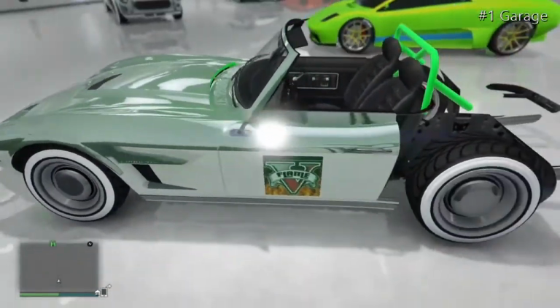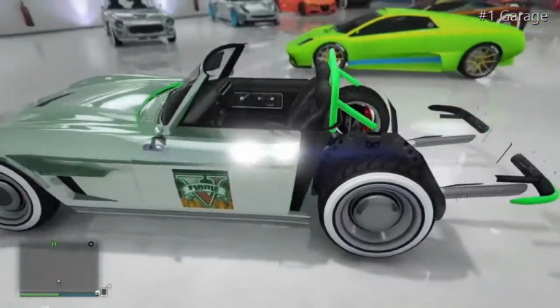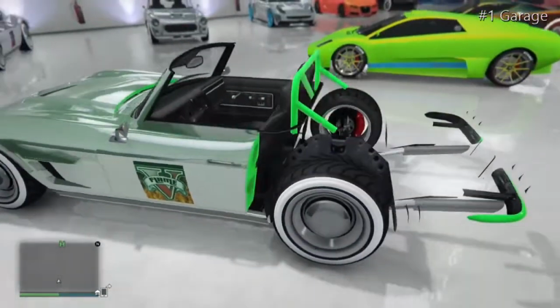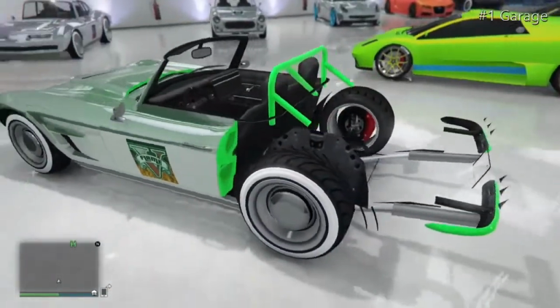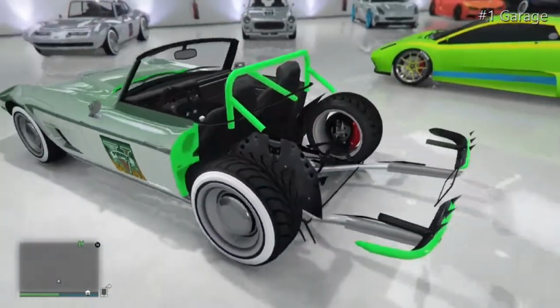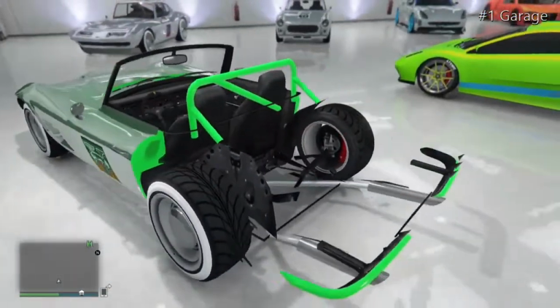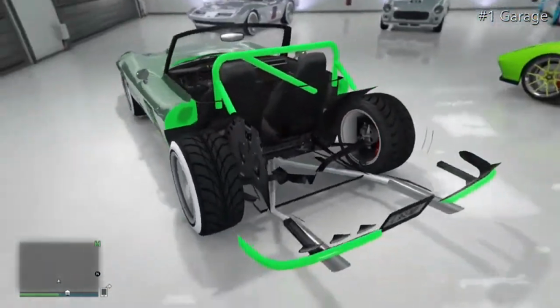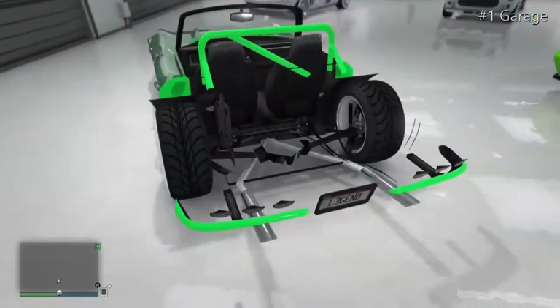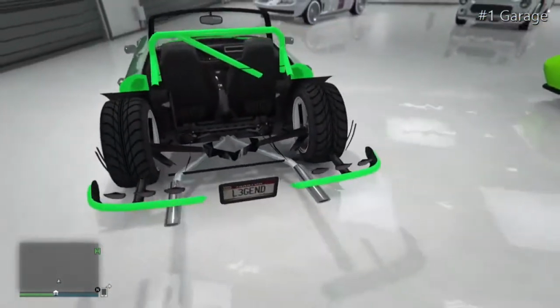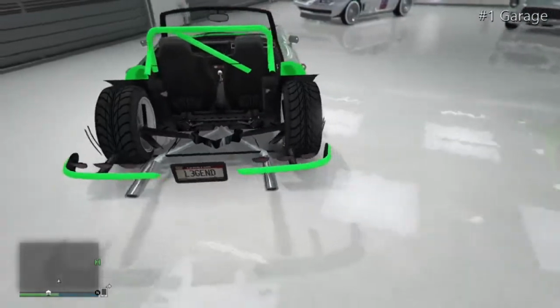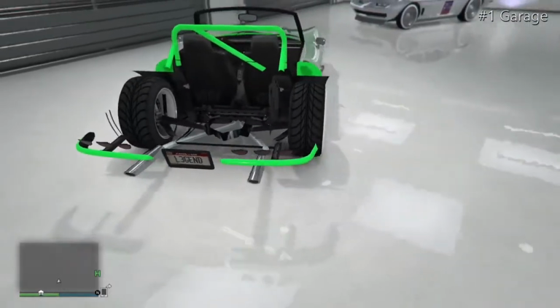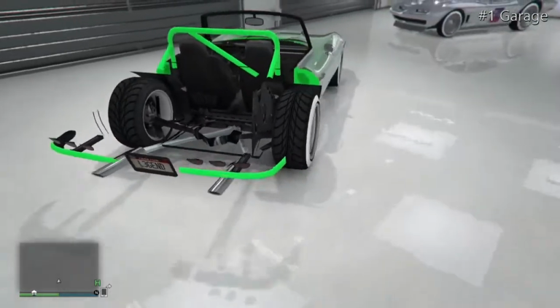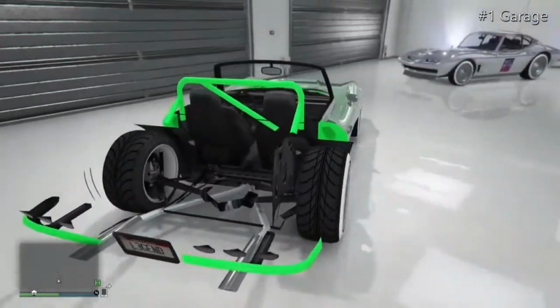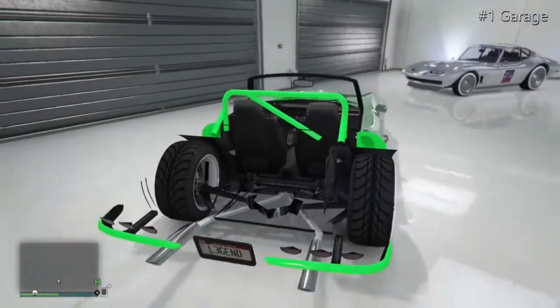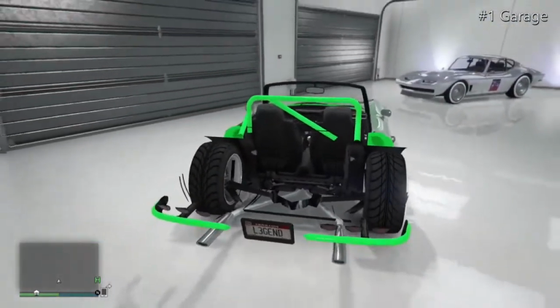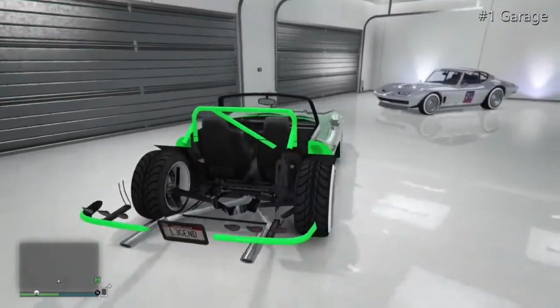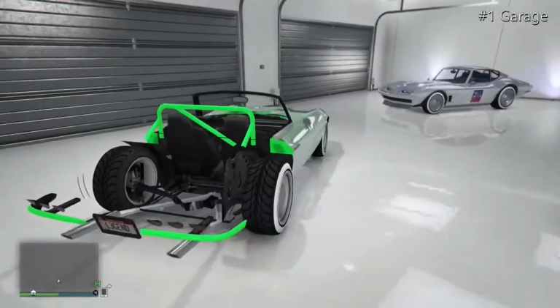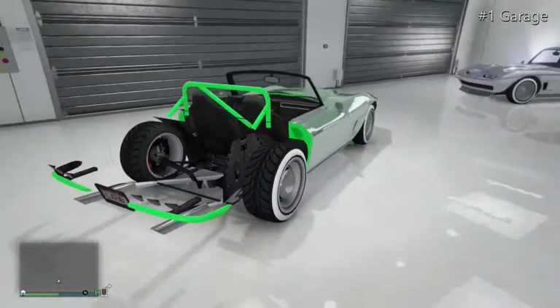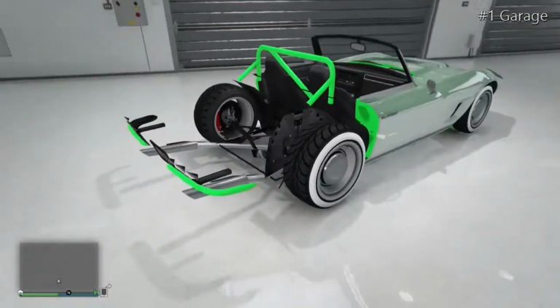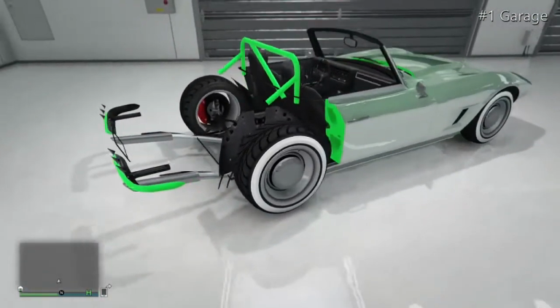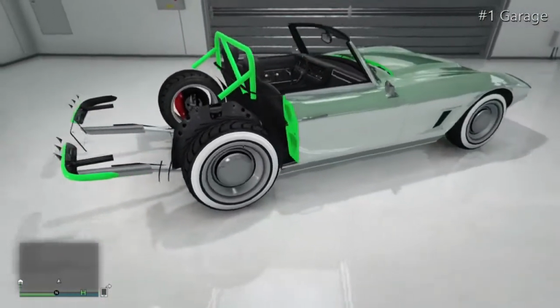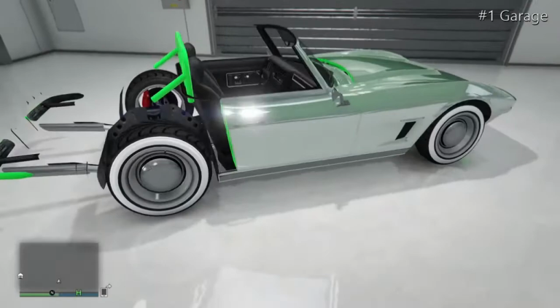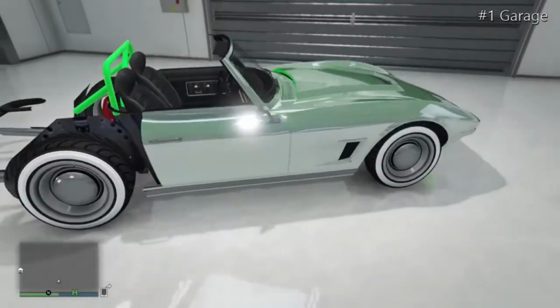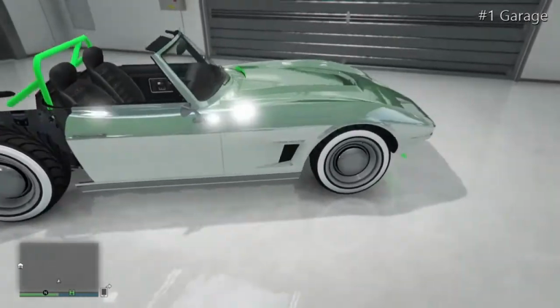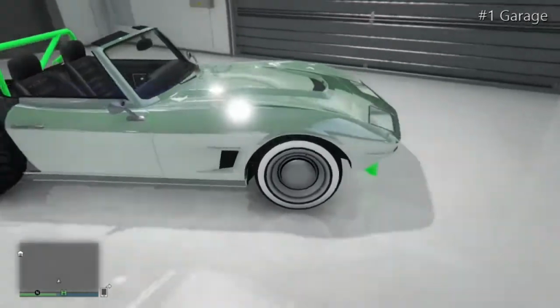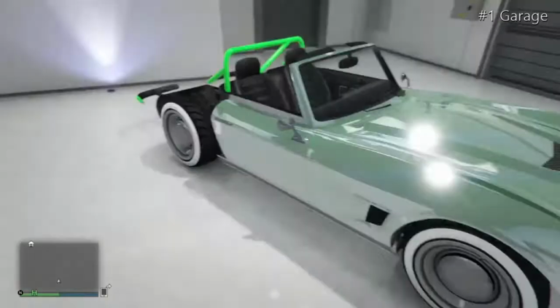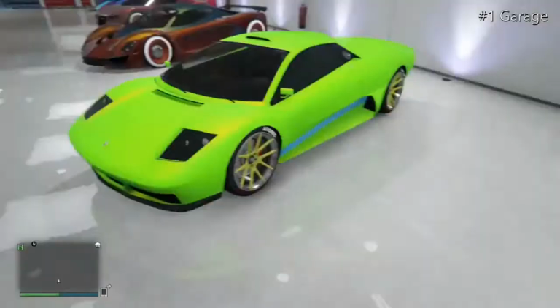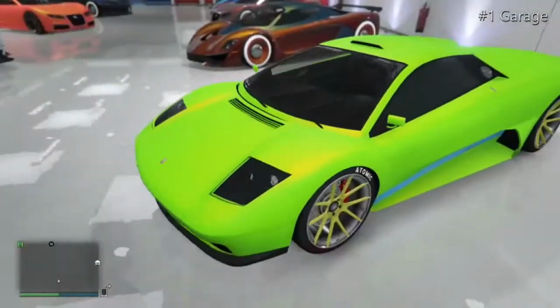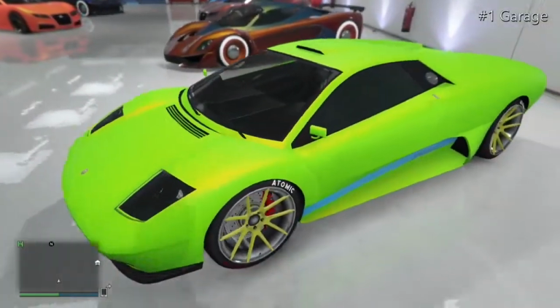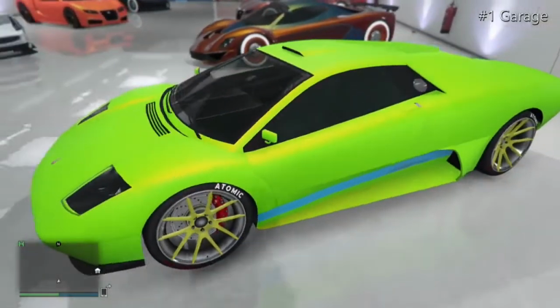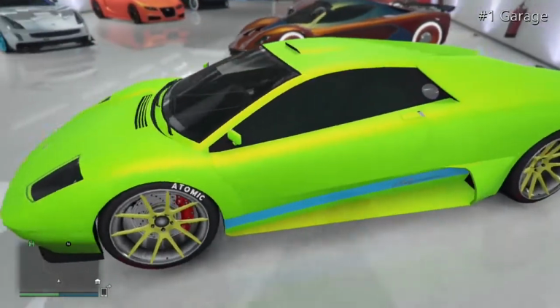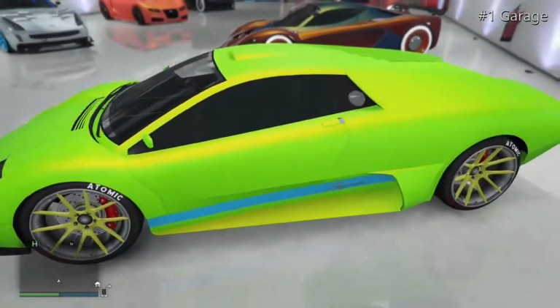Moving on to its brother, the Cockpit Classic without the back. This one has a chrome green colour with a North Yankton plate that says 'Legend,' and some chrome low rider rims that look really nice with it.